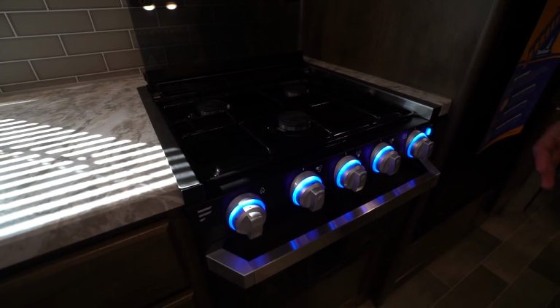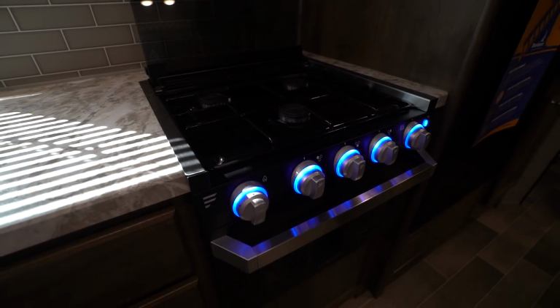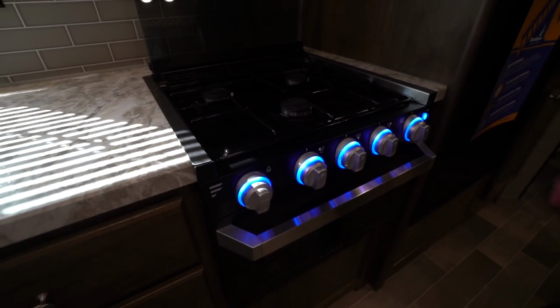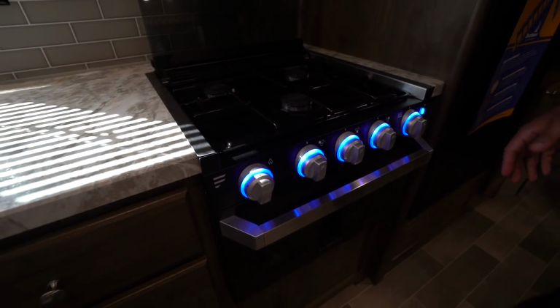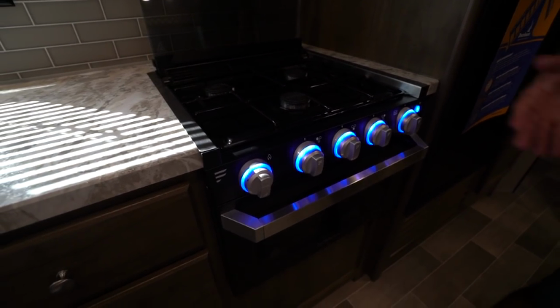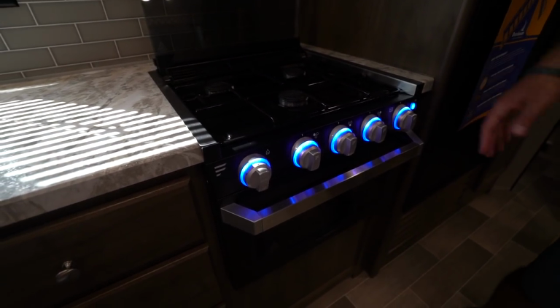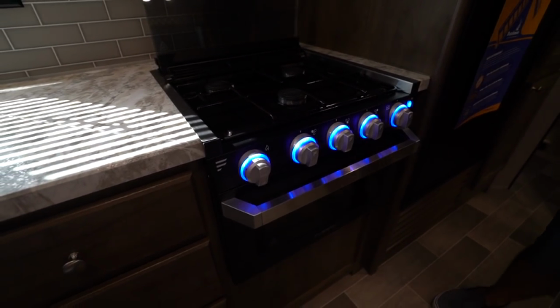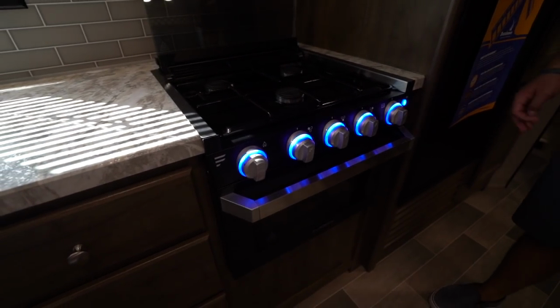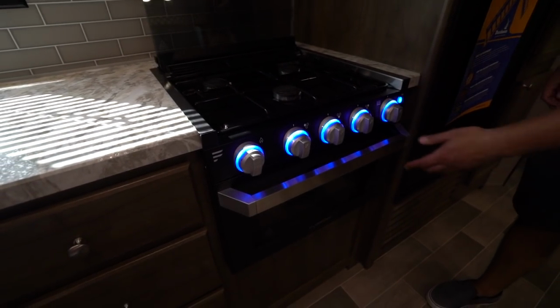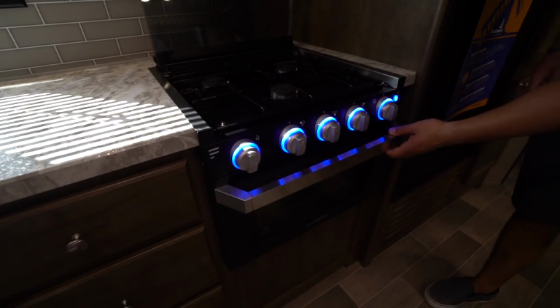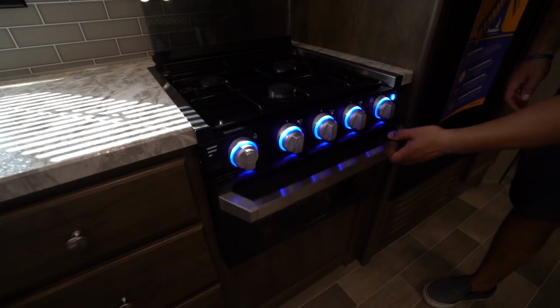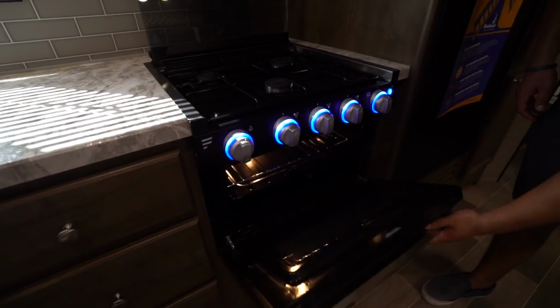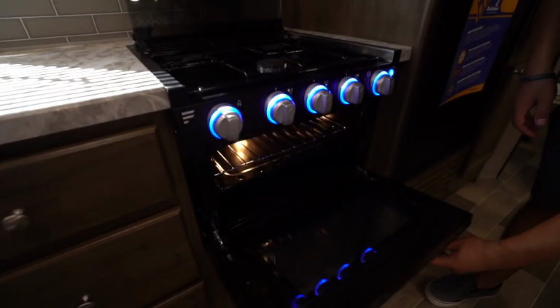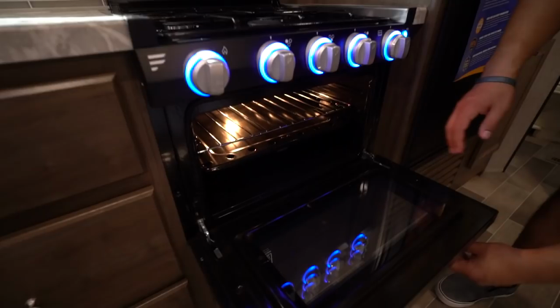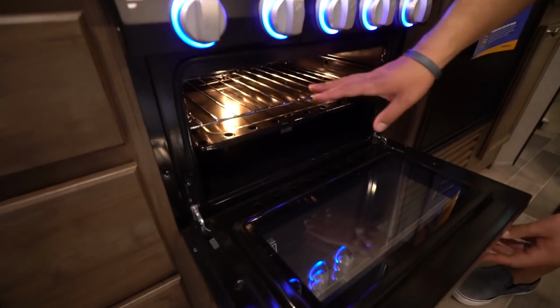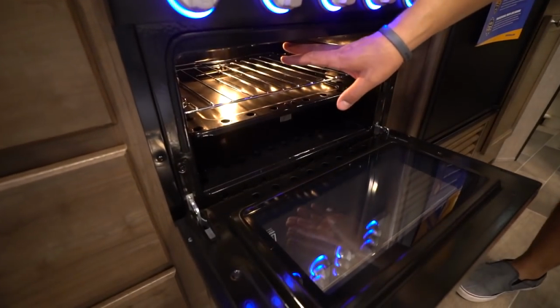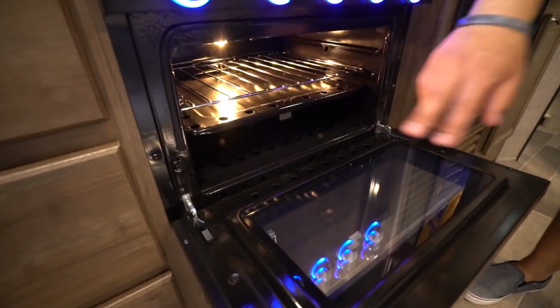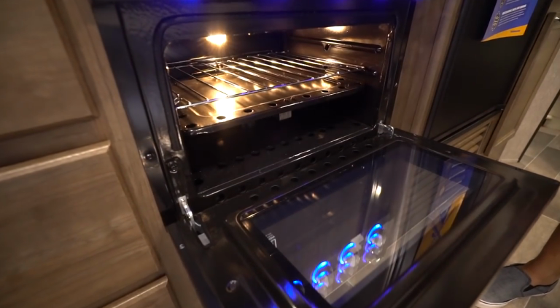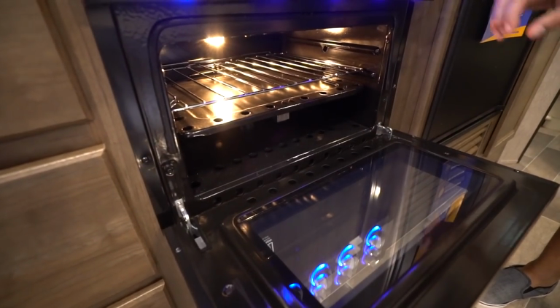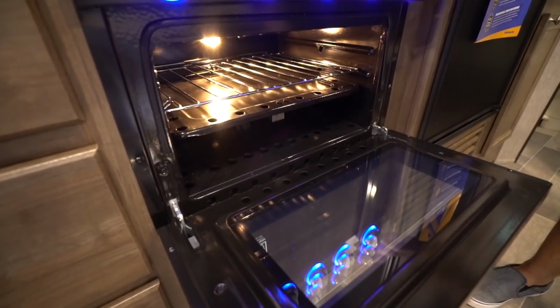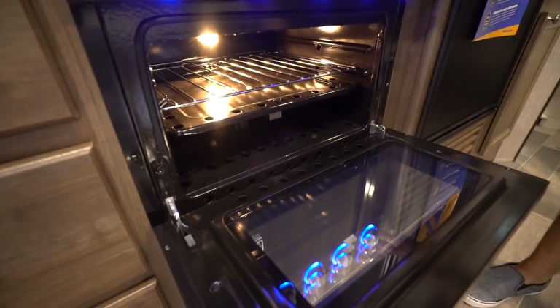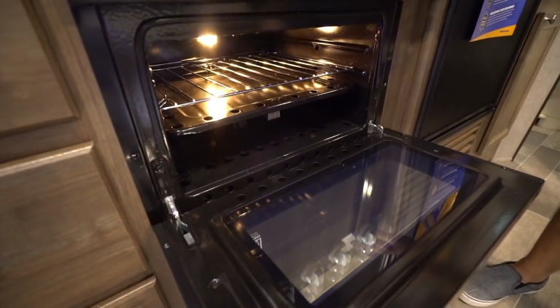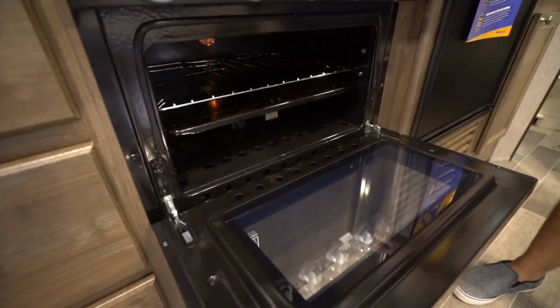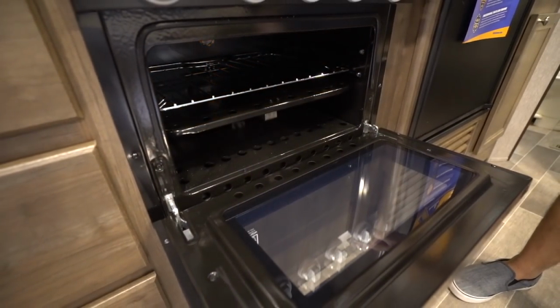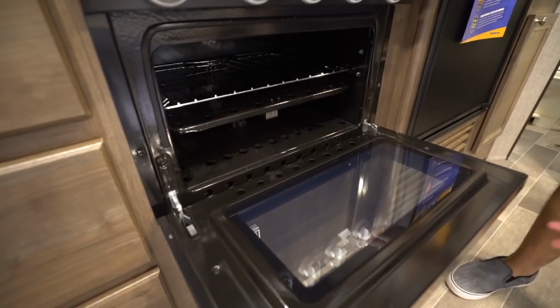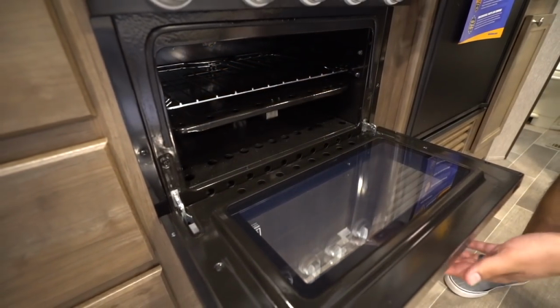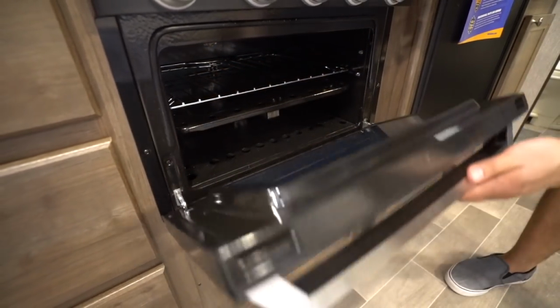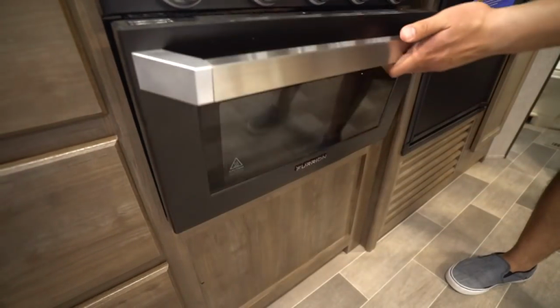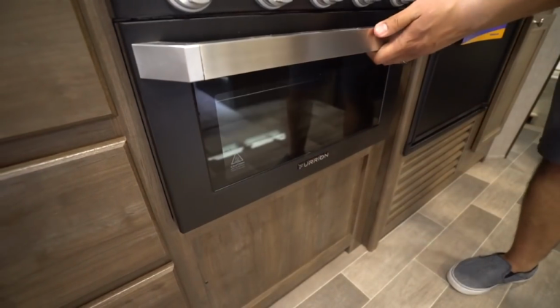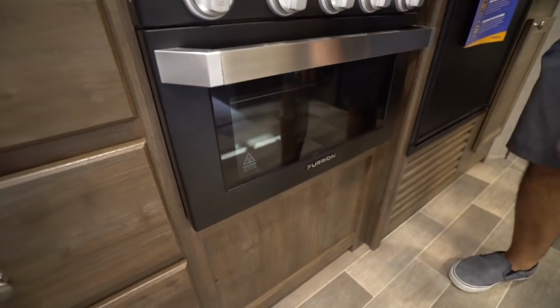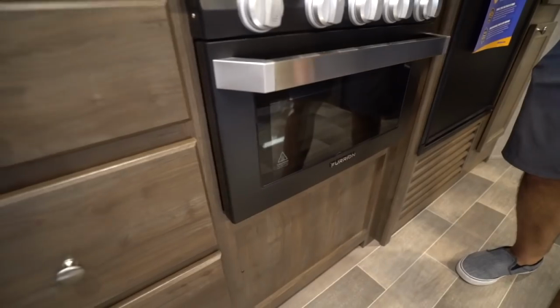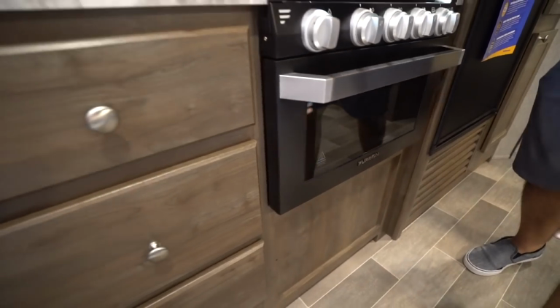The knobs light up as well, so if you want an extra courtesy light at night you can have that. Then if you drop down the oven, you'll see that button also controls the light inside the oven in case you want a light on.